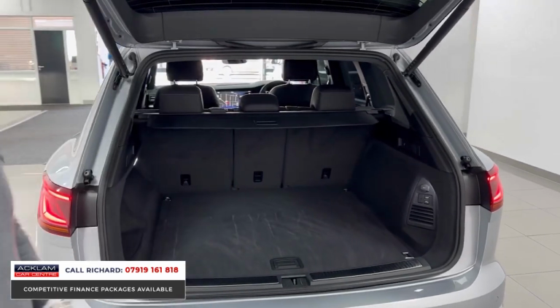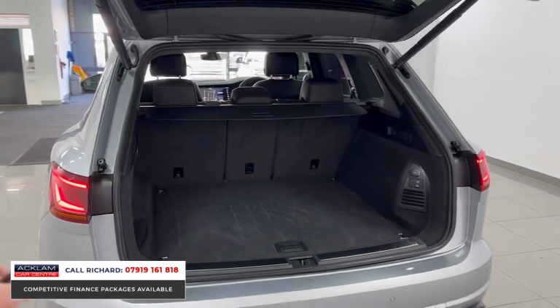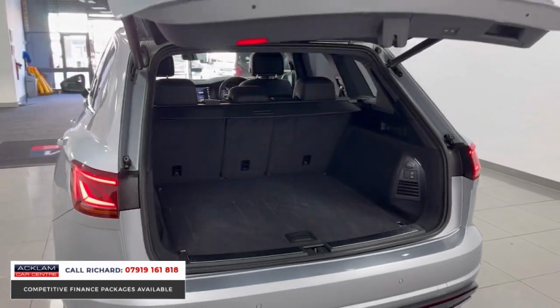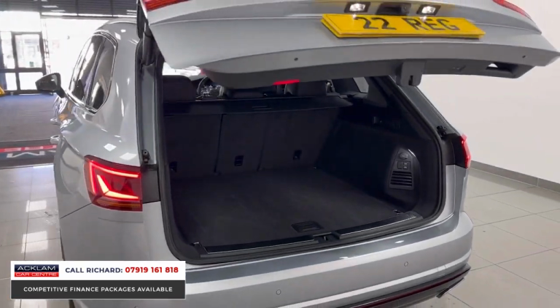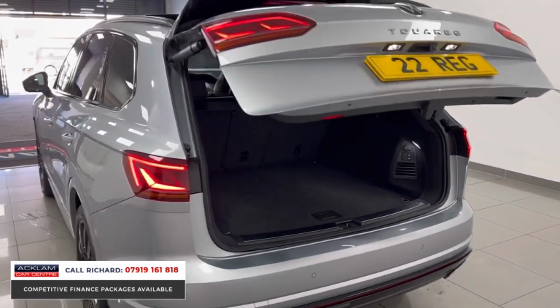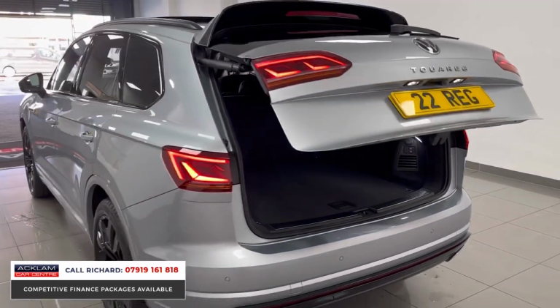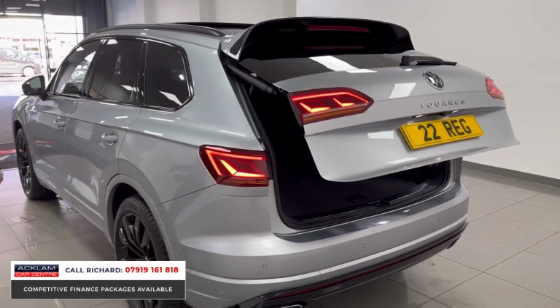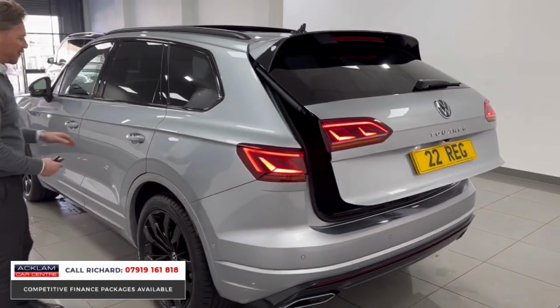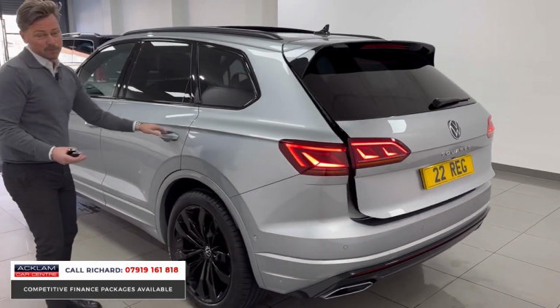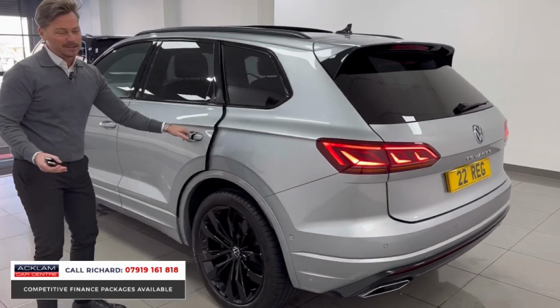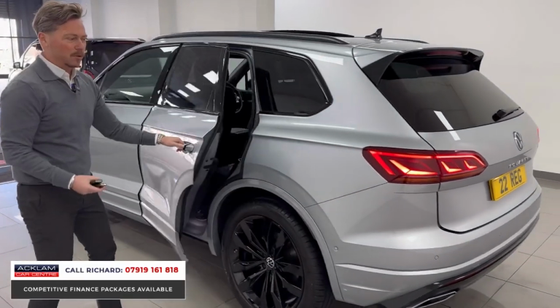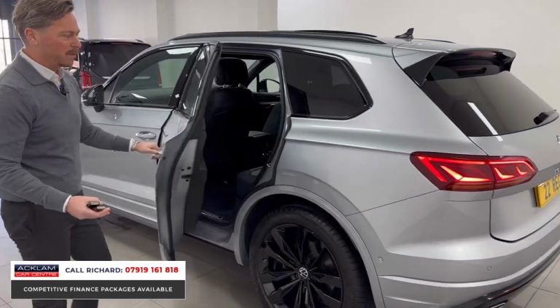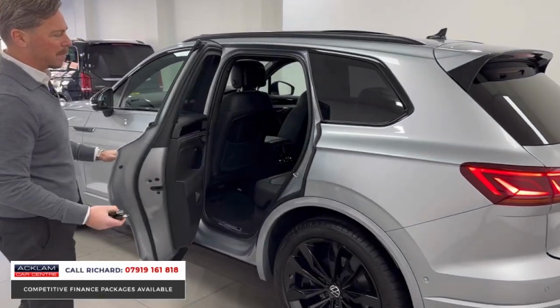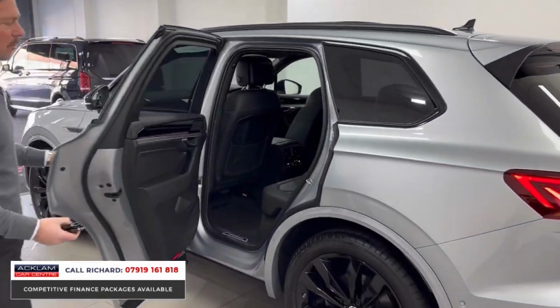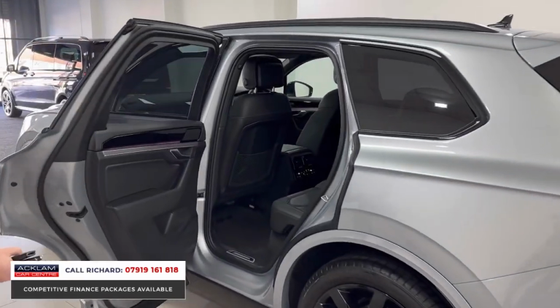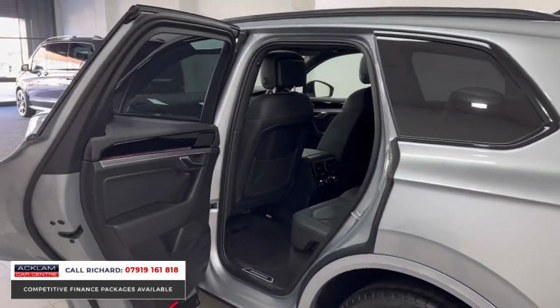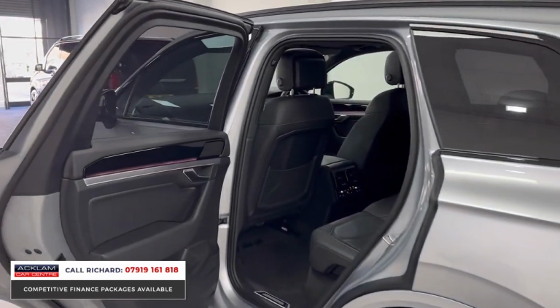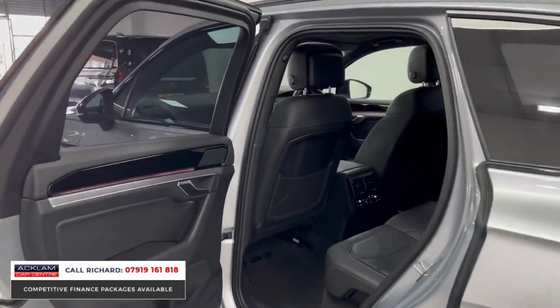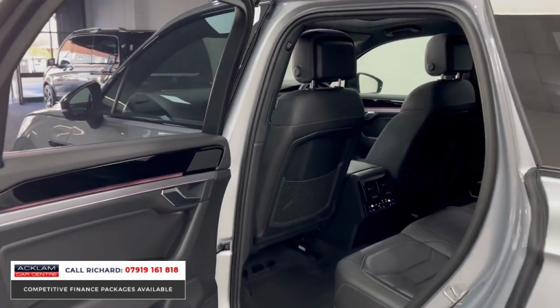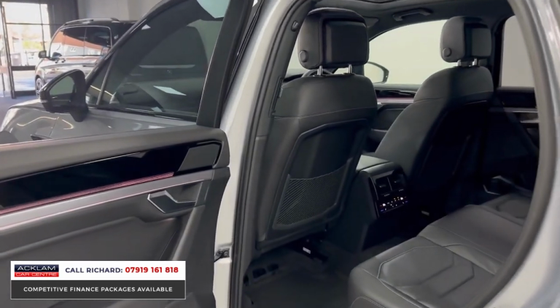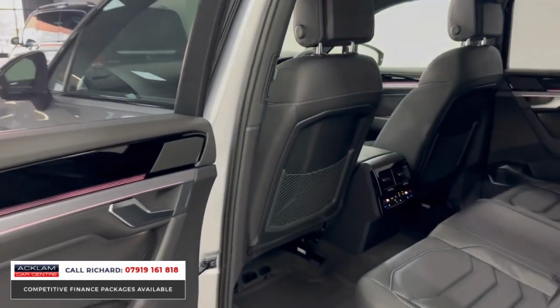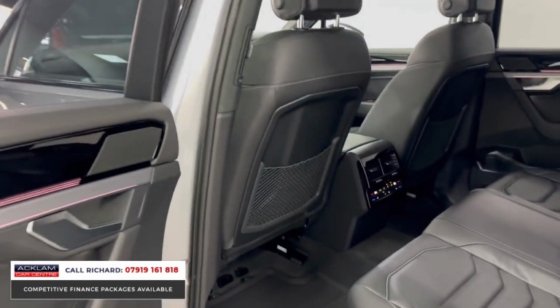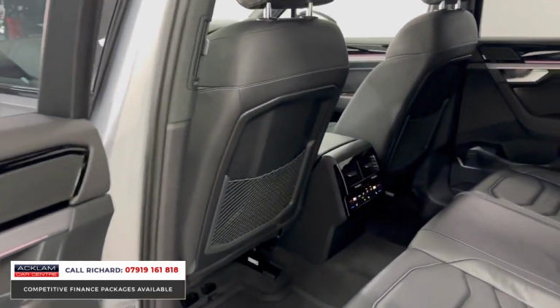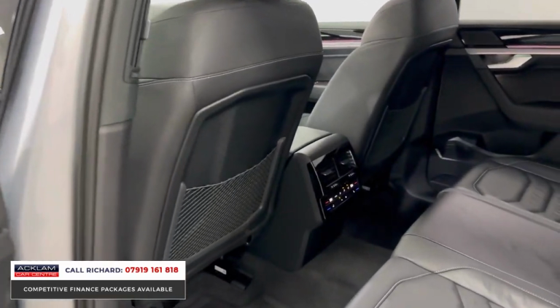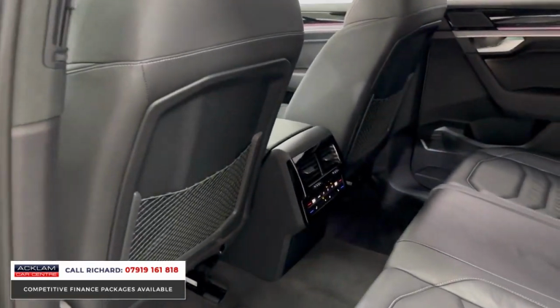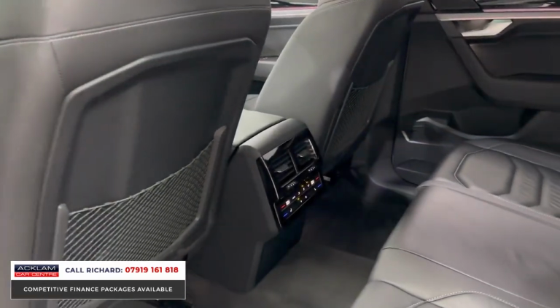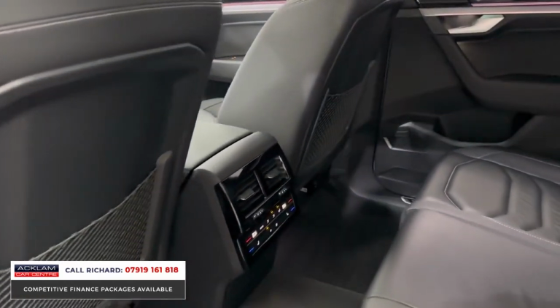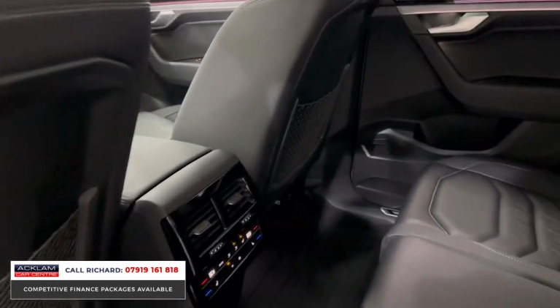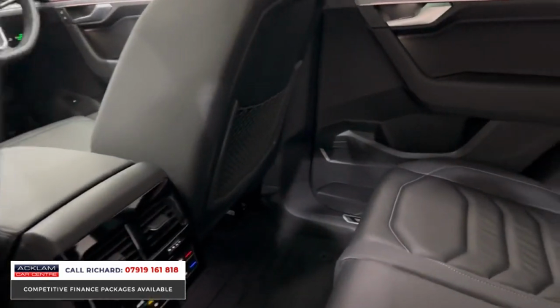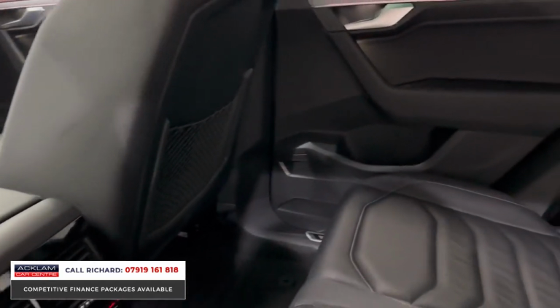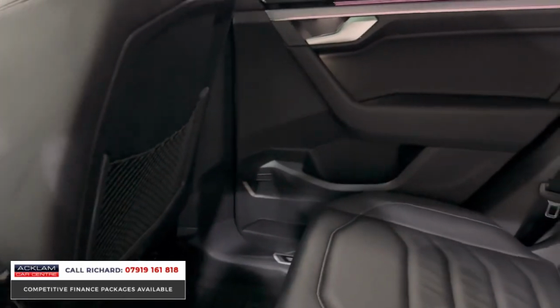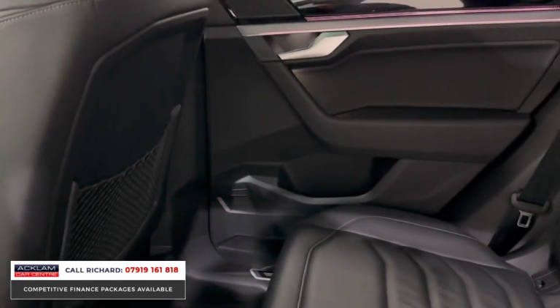What a great car it is. I think it's a real seller with only 12,000 miles on. The car is a '22 plate, so you get the balance of VW warranty, plus that reliability and build quality you get with VW.